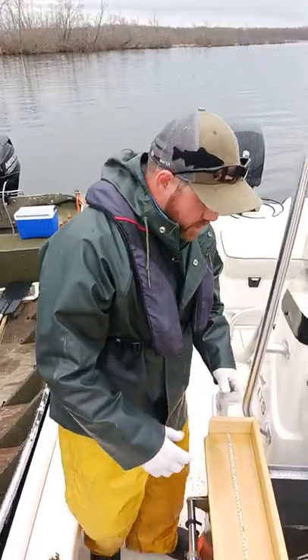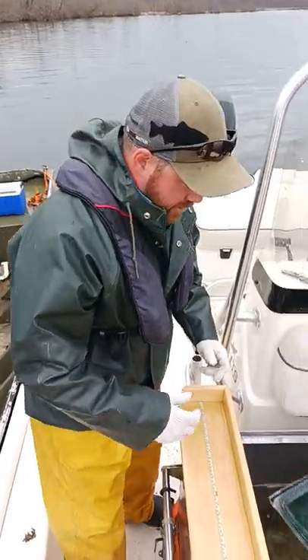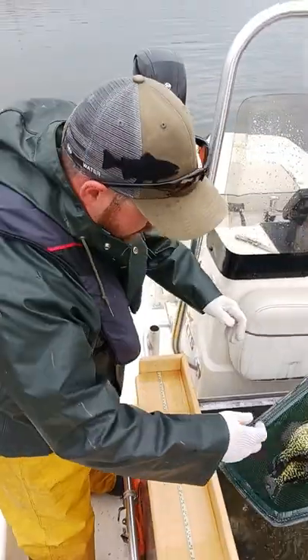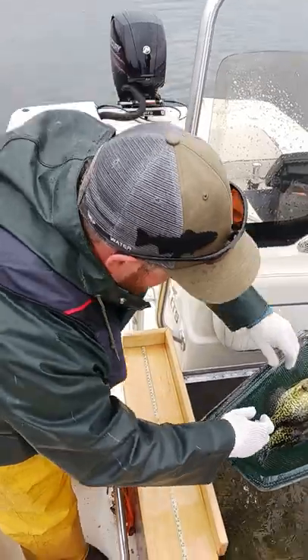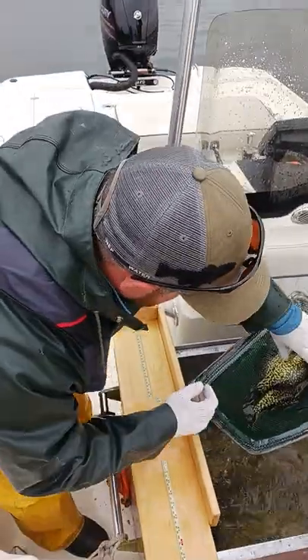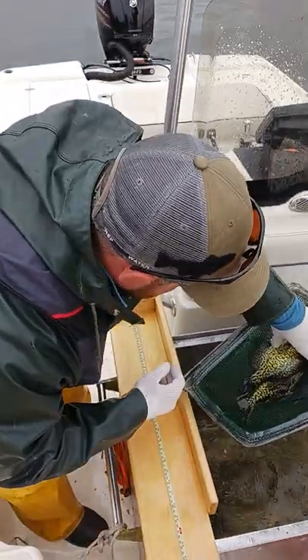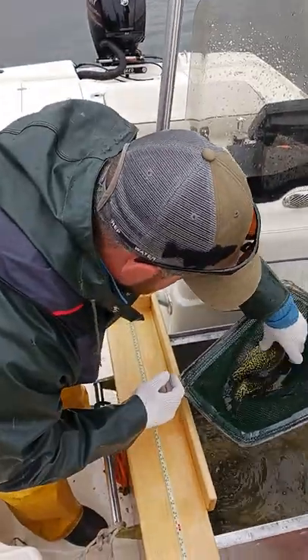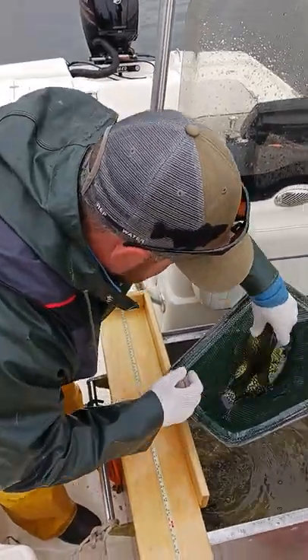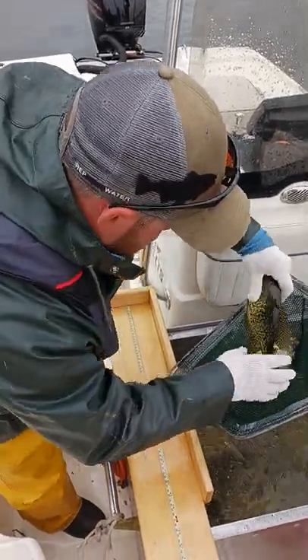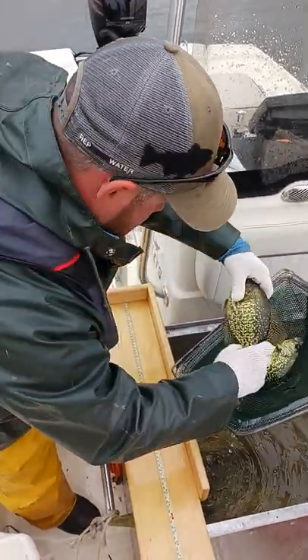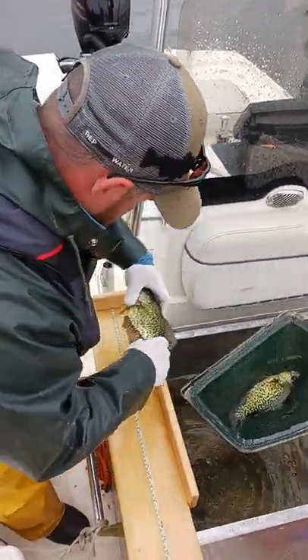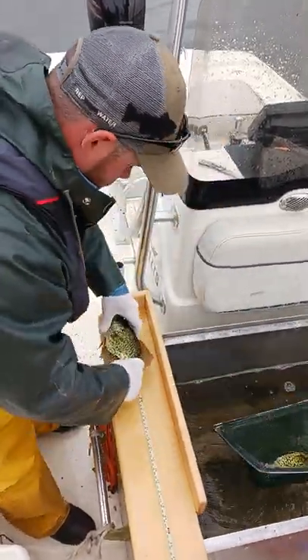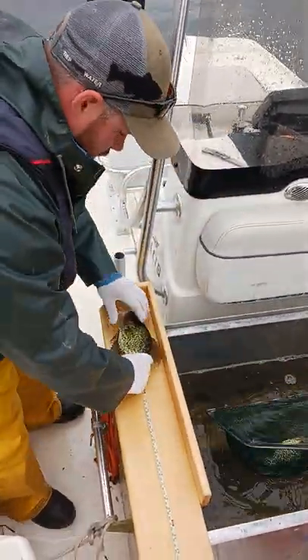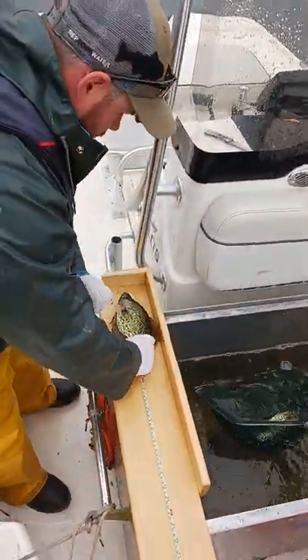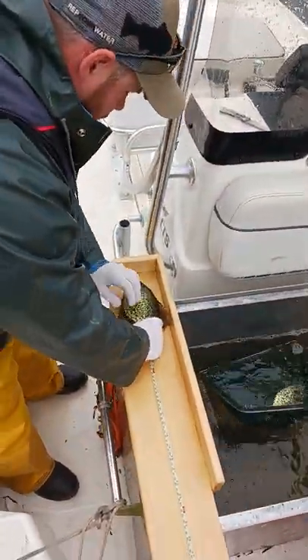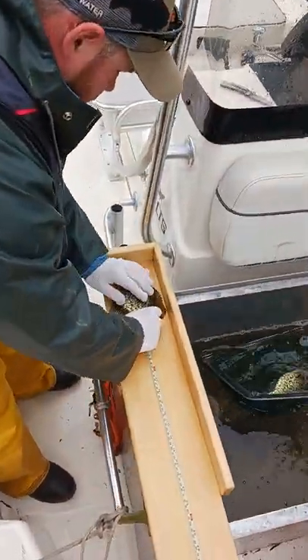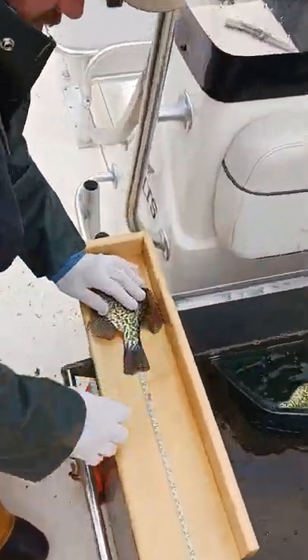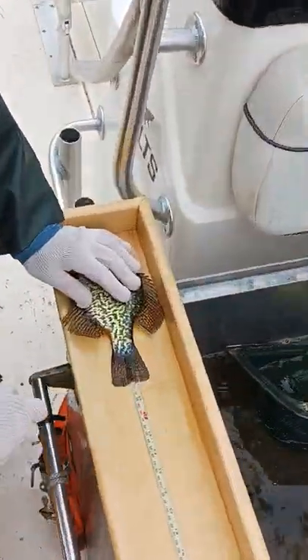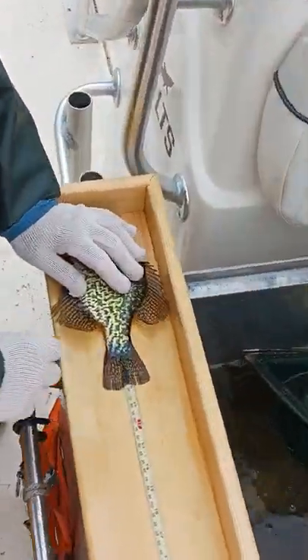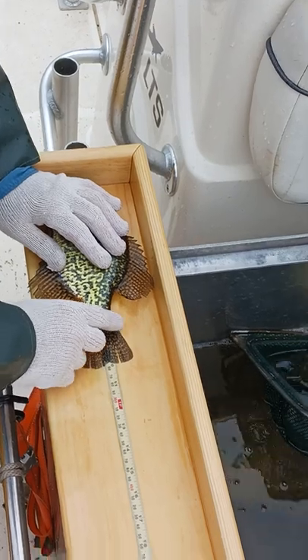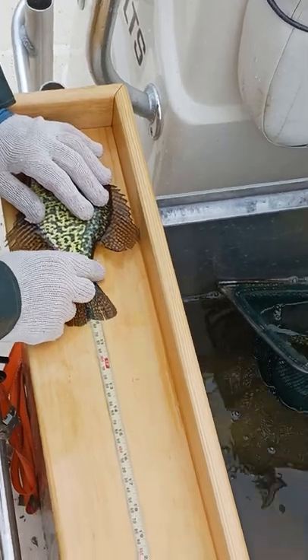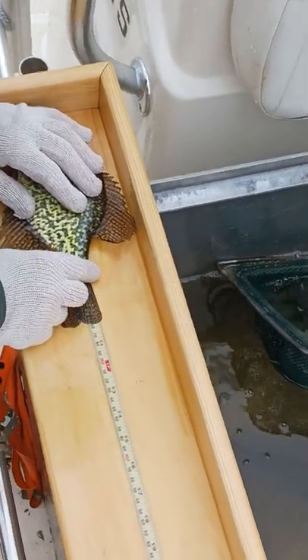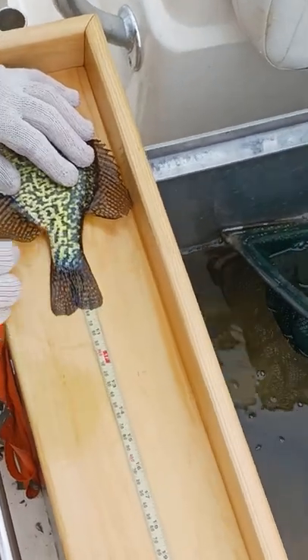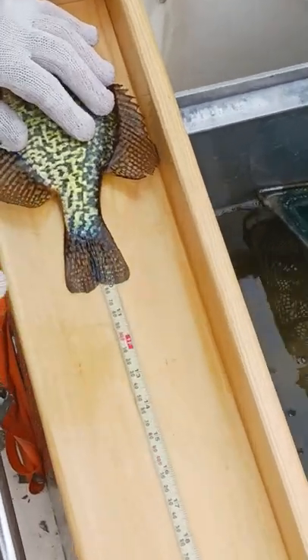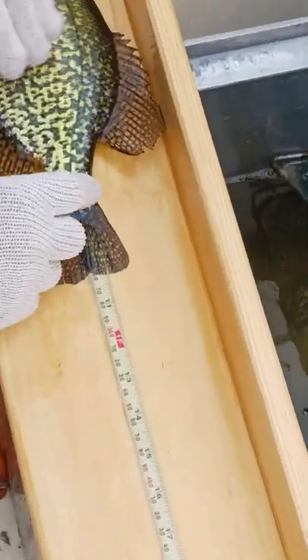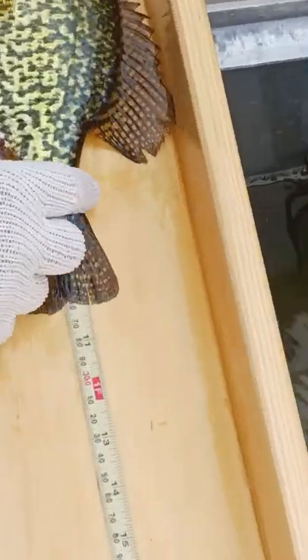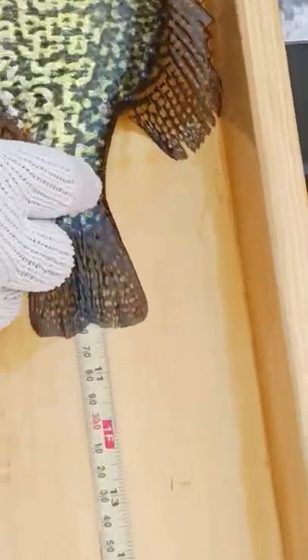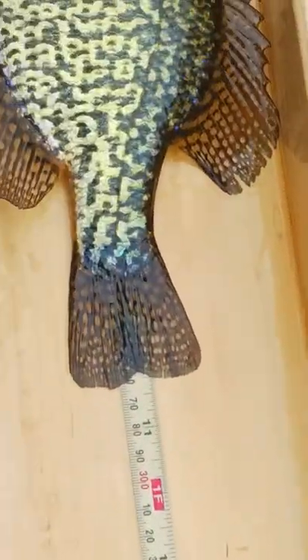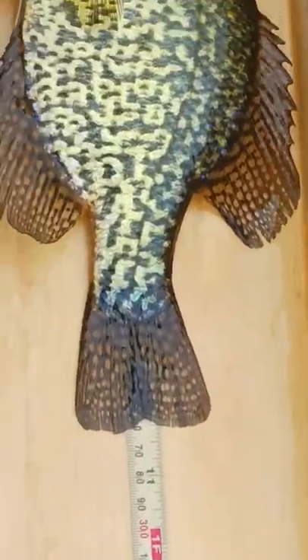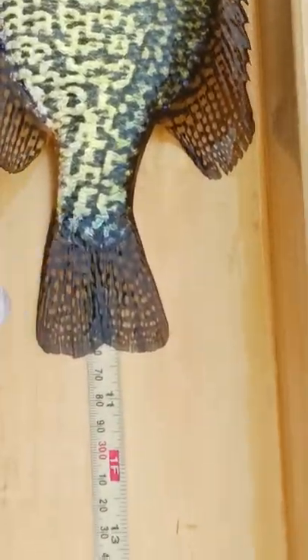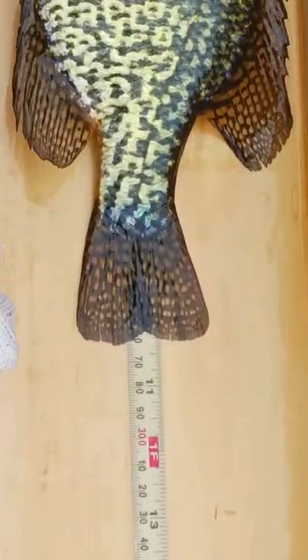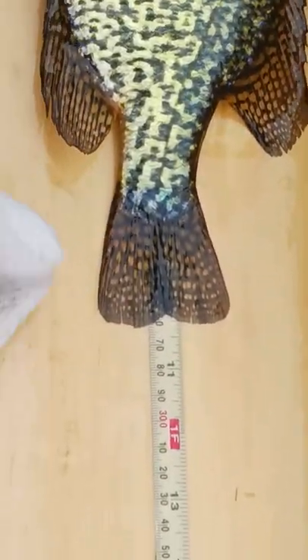We have some black crappies here today. Statewide, the regulation has gone up to a 10-inch minimum length, so we want to make sure folks are measuring their fish properly.